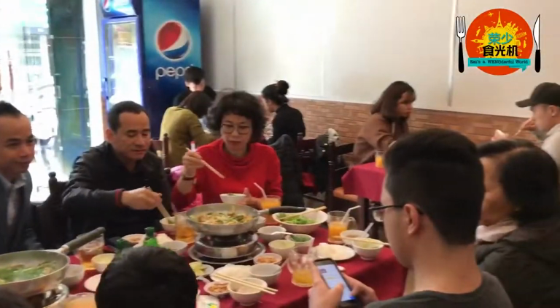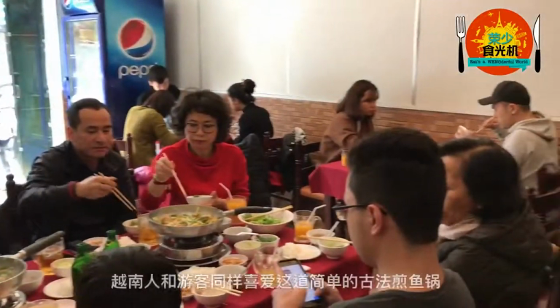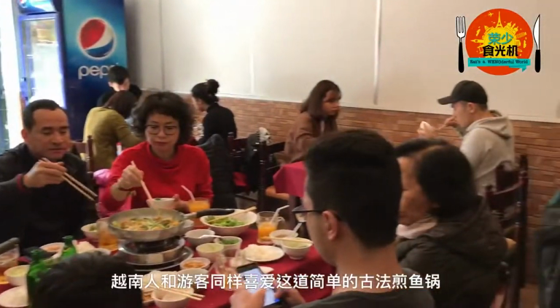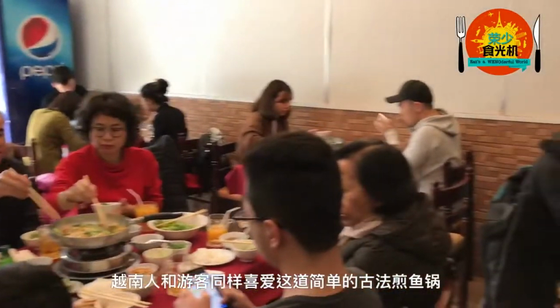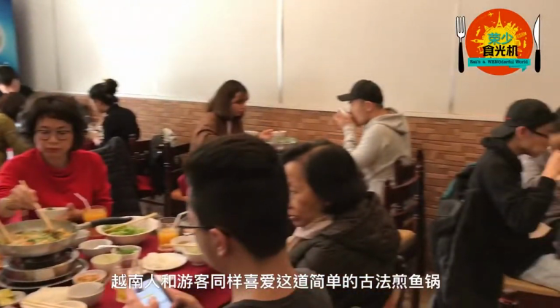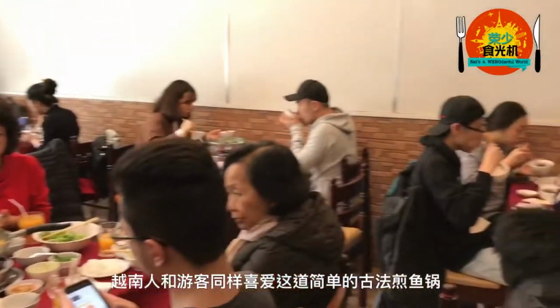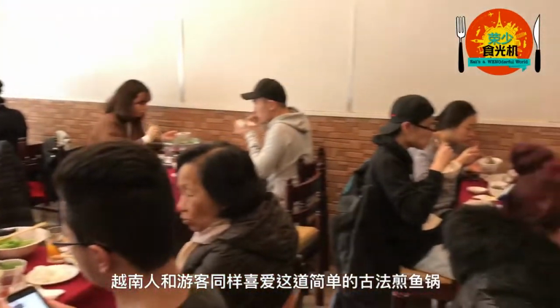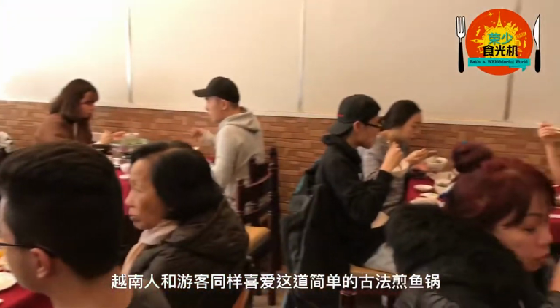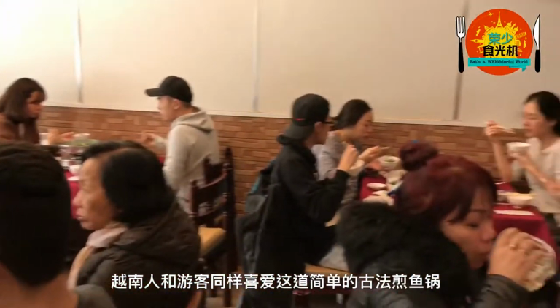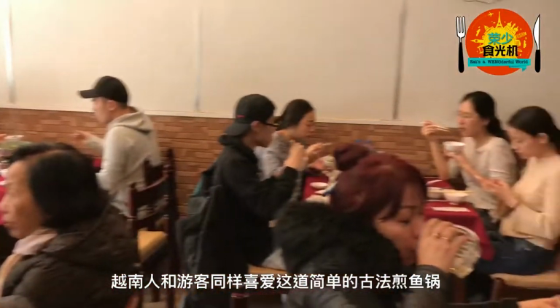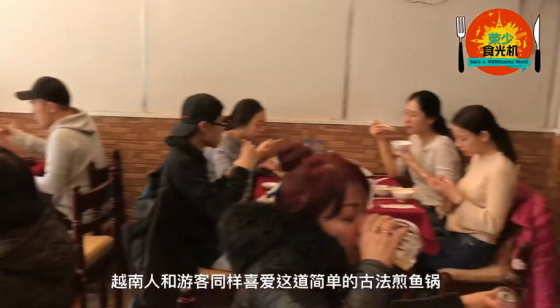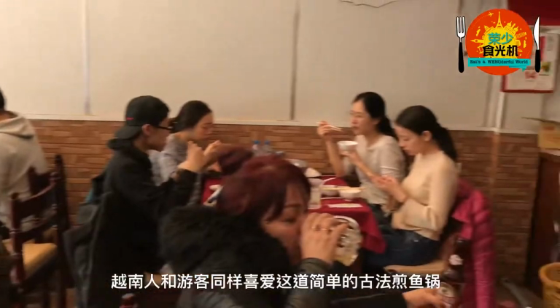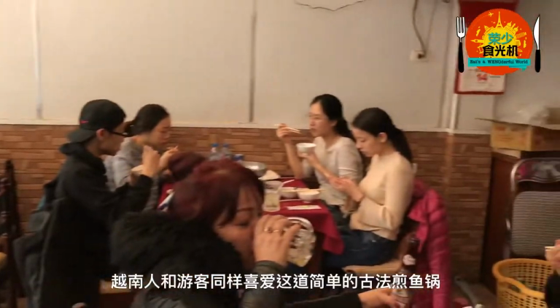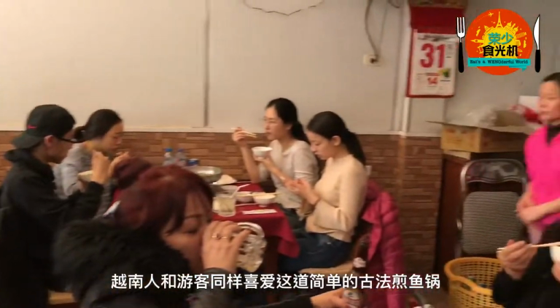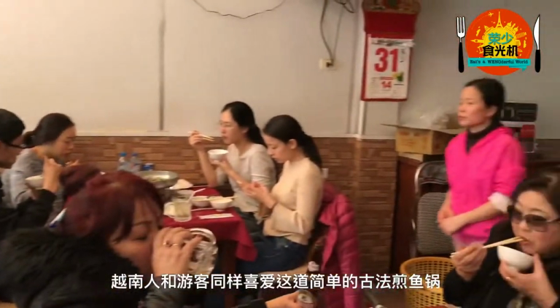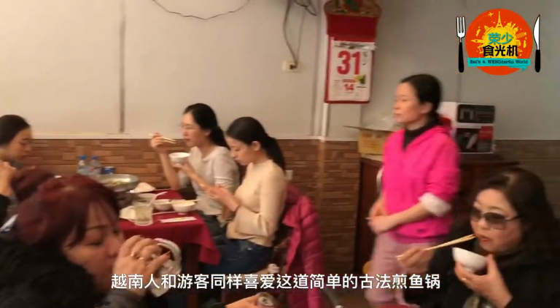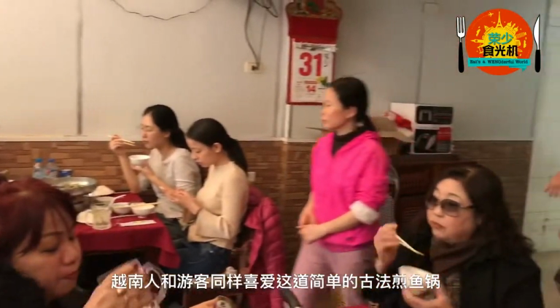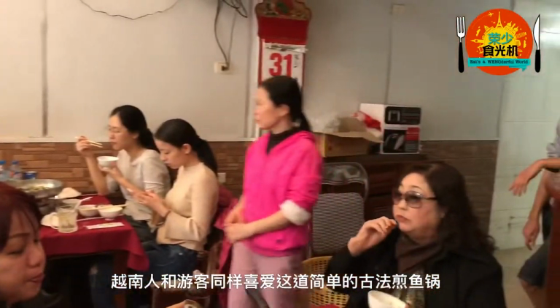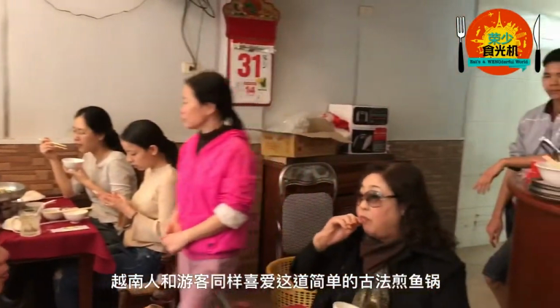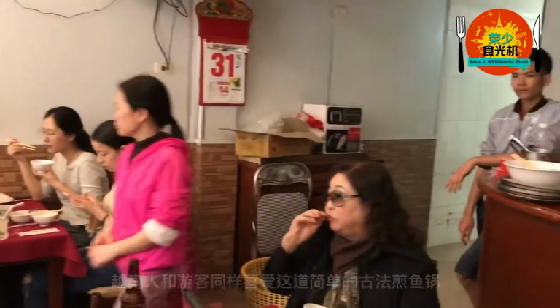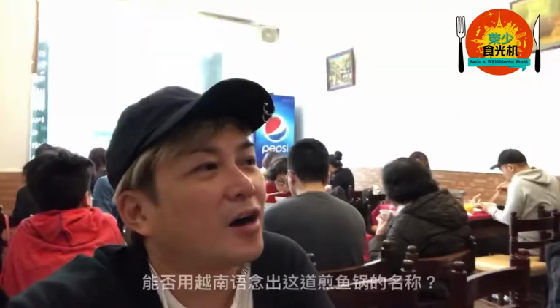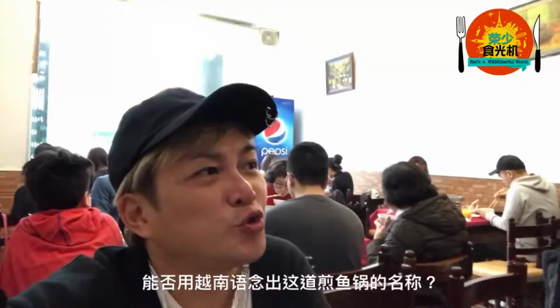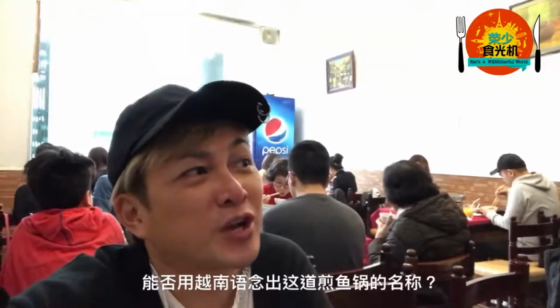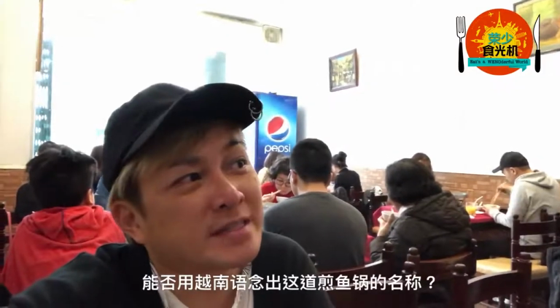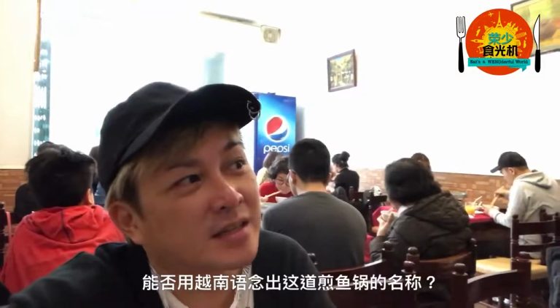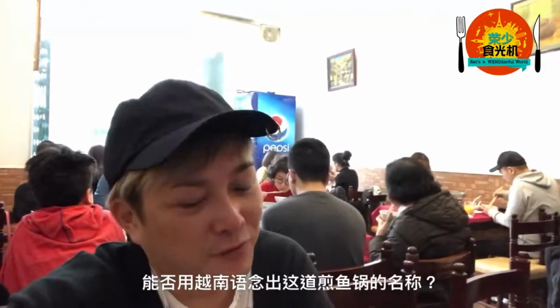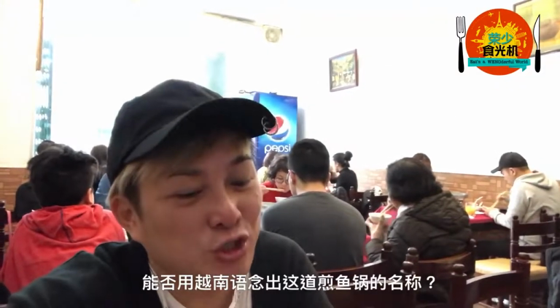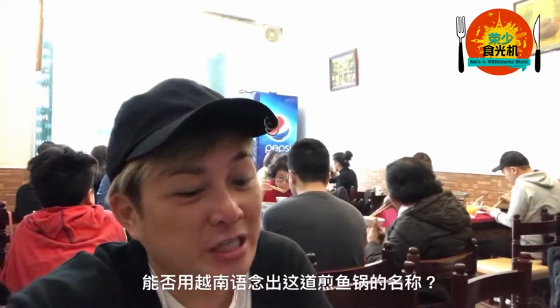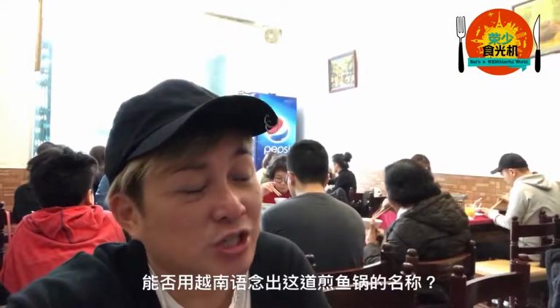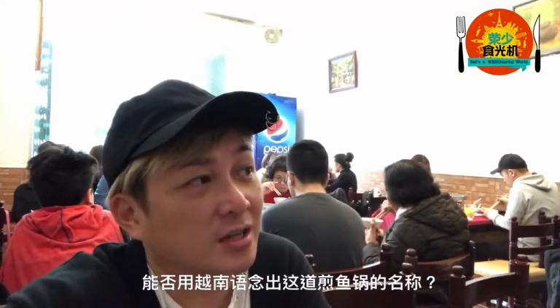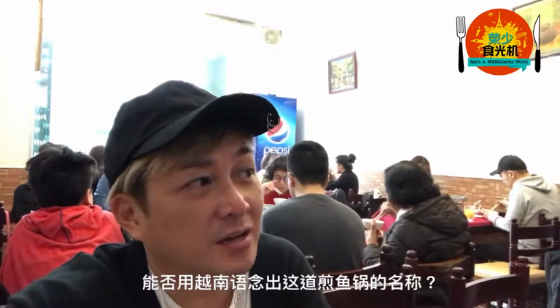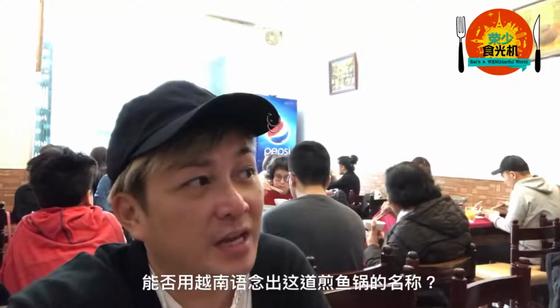Vietnamese locals and tourists love this simple meal of fish and dill. How do you pronounce this fish dish in Vietnamese?